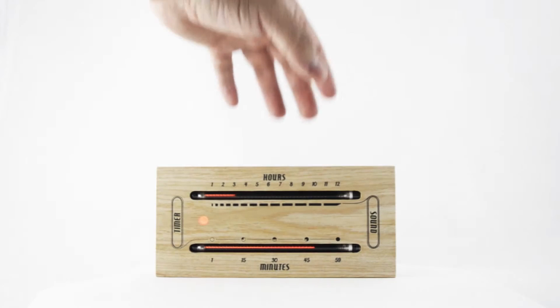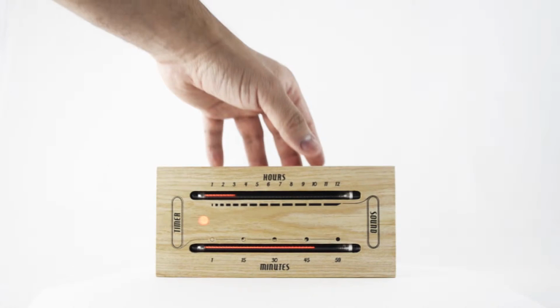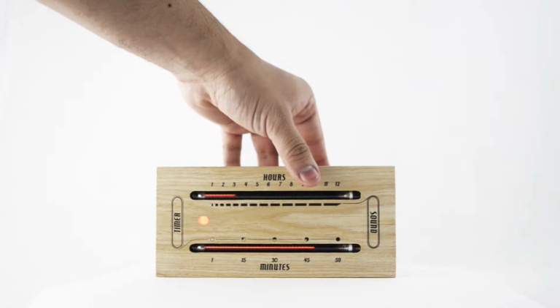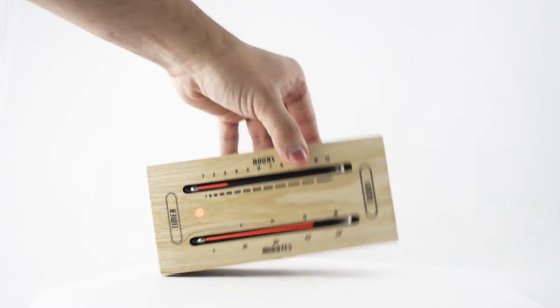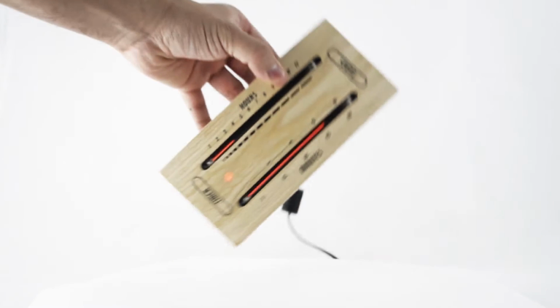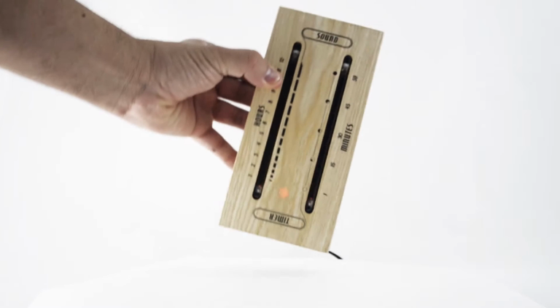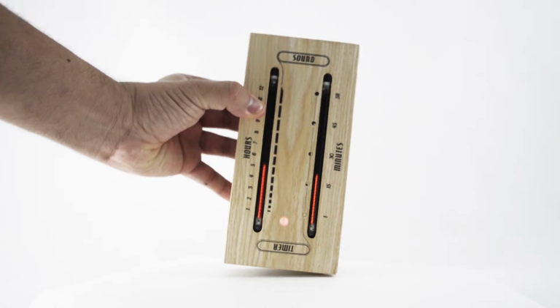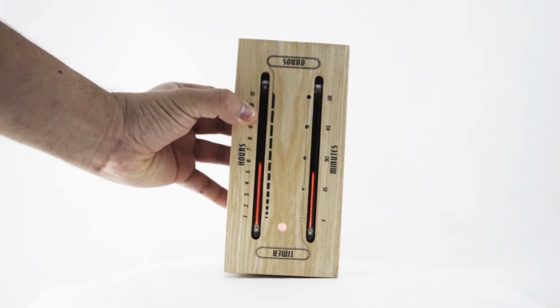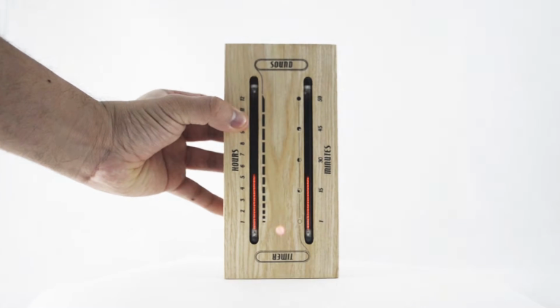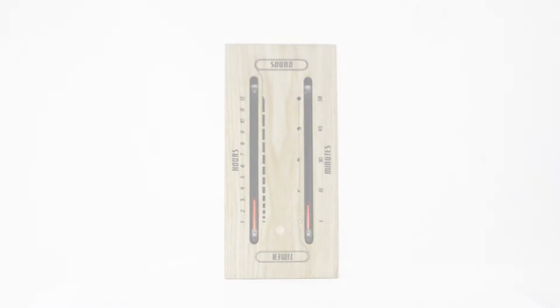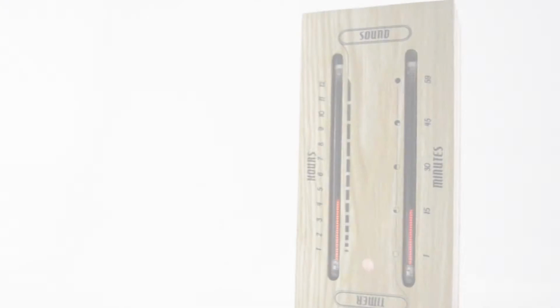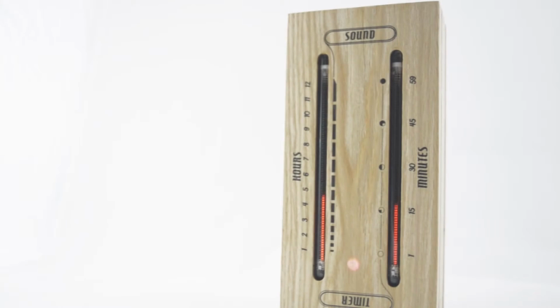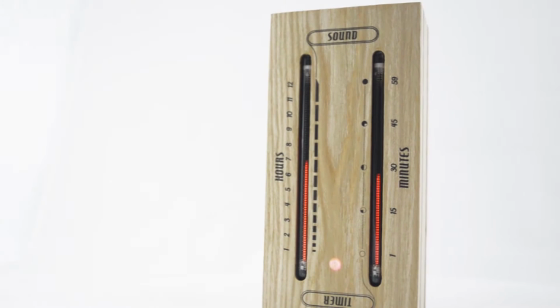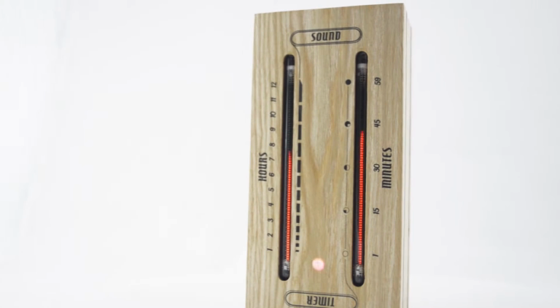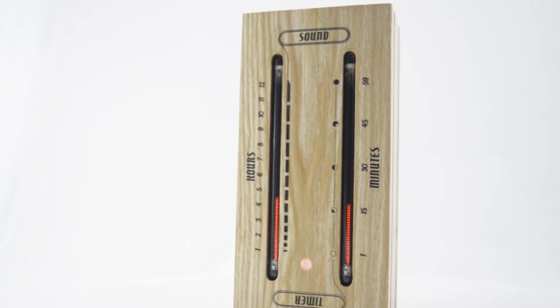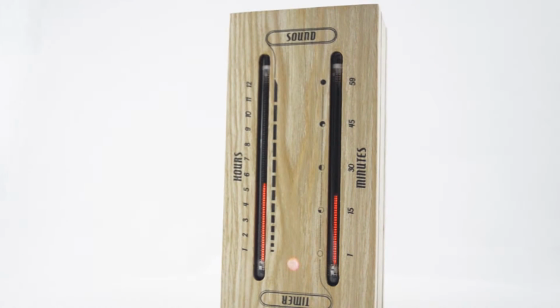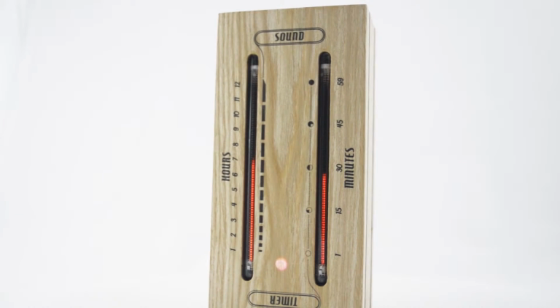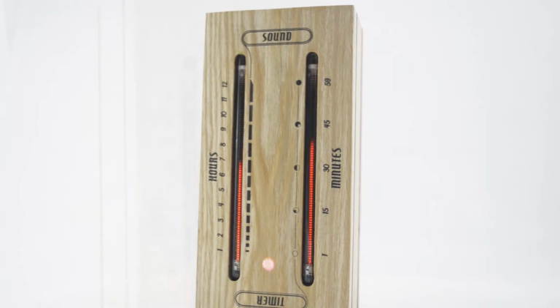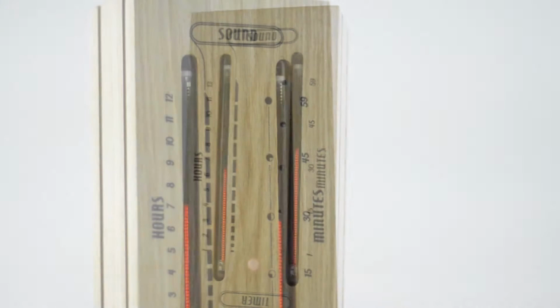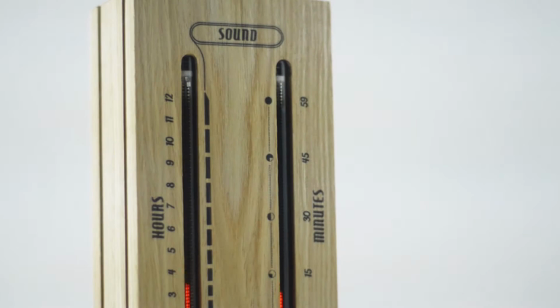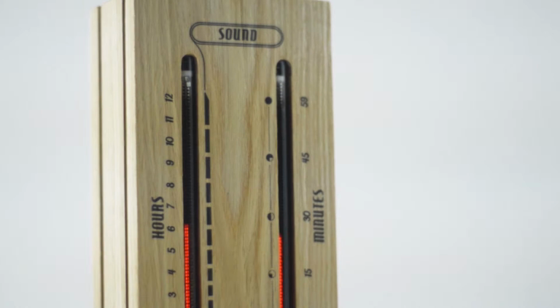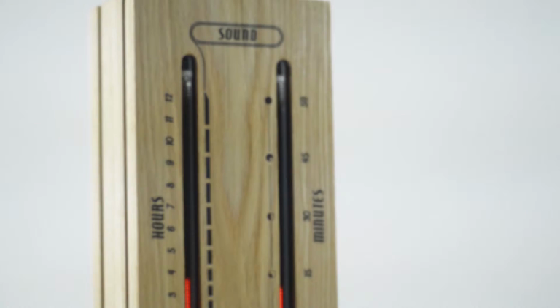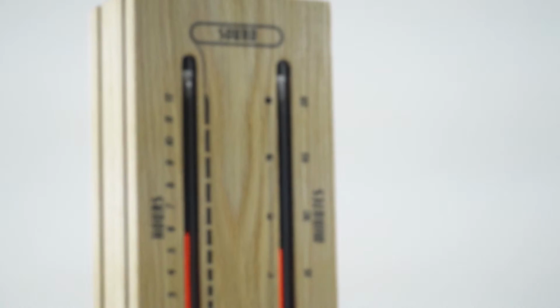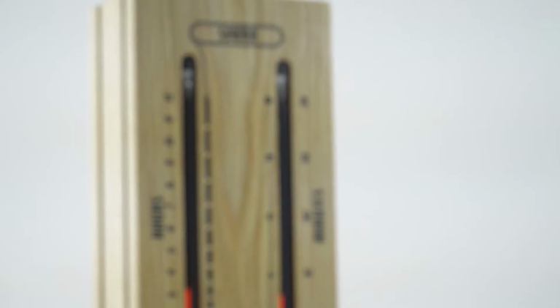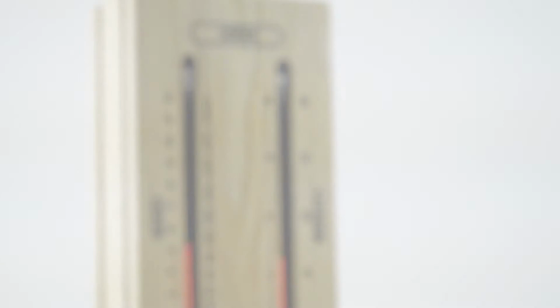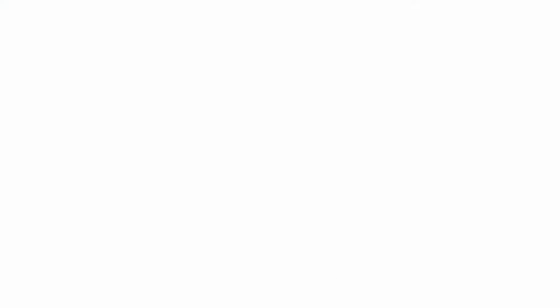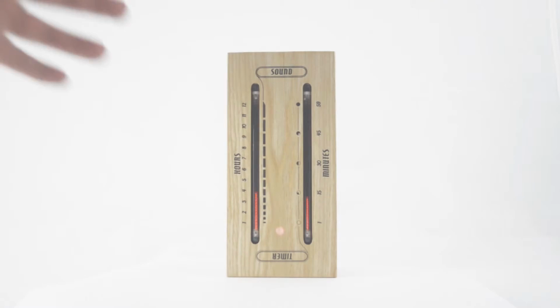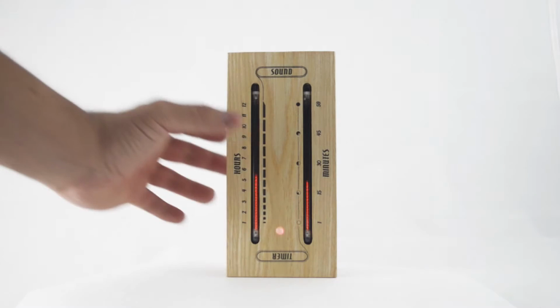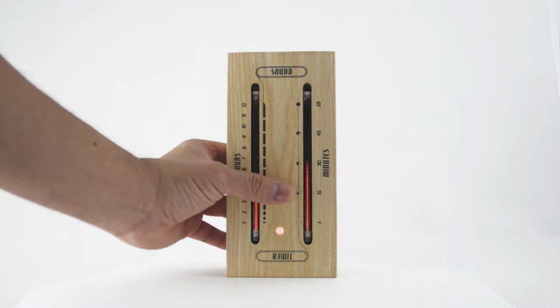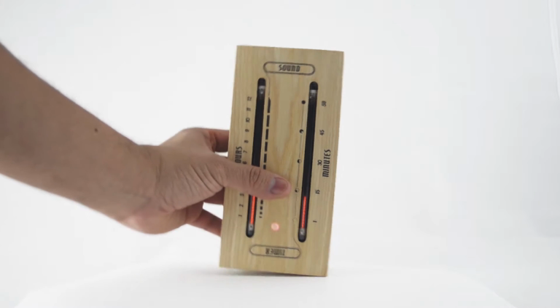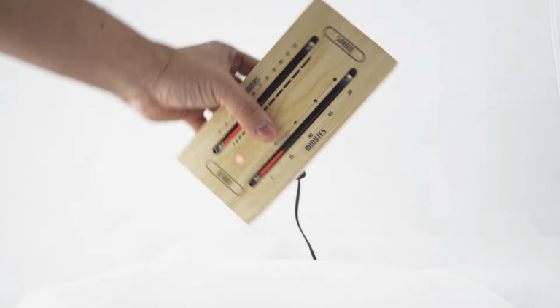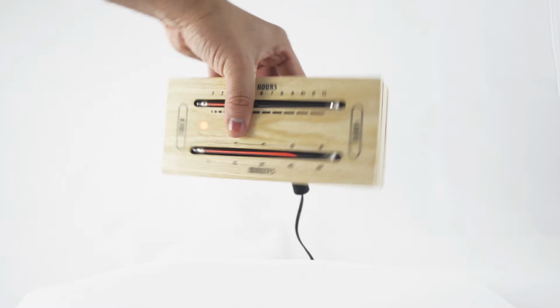In the vertical position with the LED at the bottom, it acts as a sound level meter displaying the intensity of the sound within your environment. In the vertical position with the LED at the top, it acts as a timer.